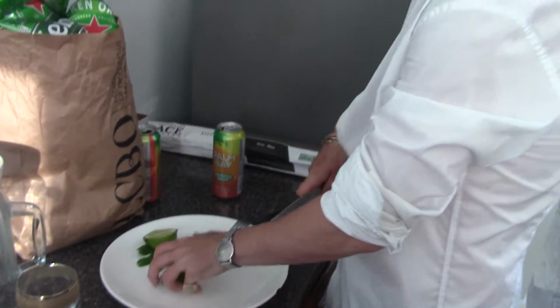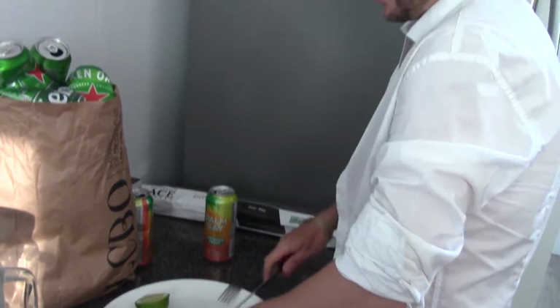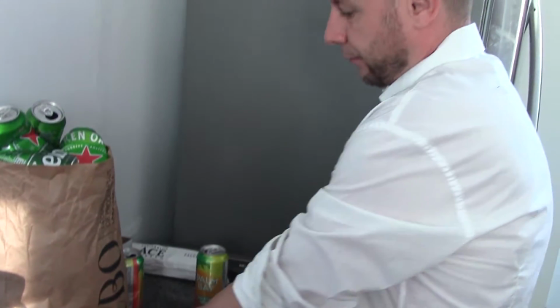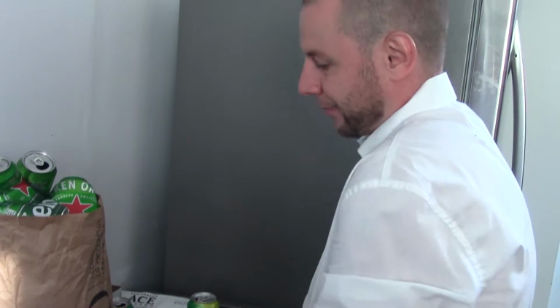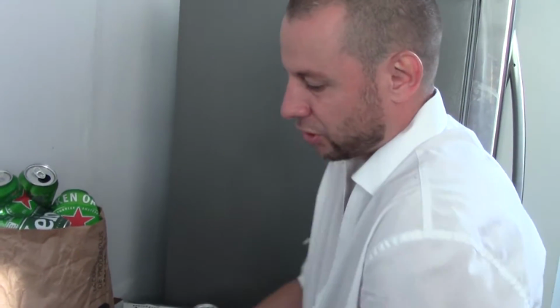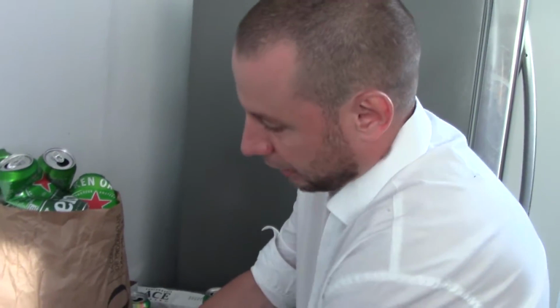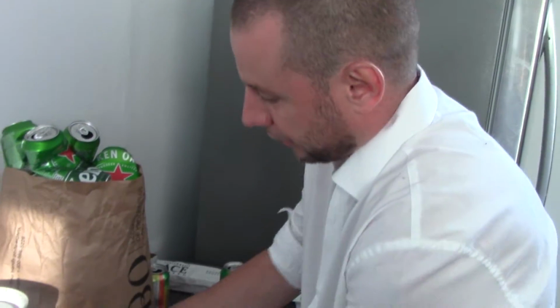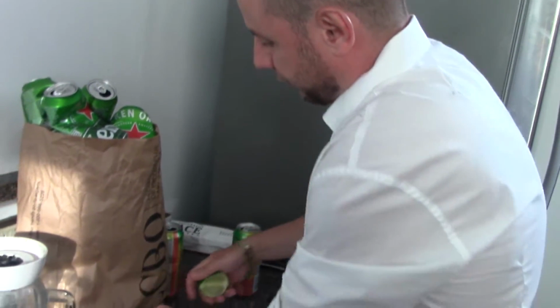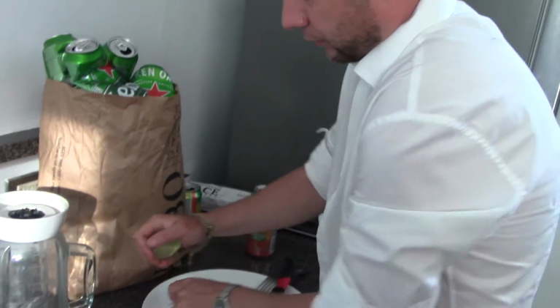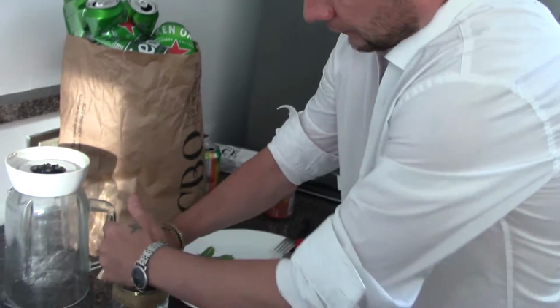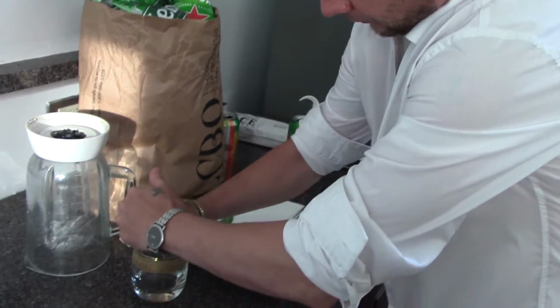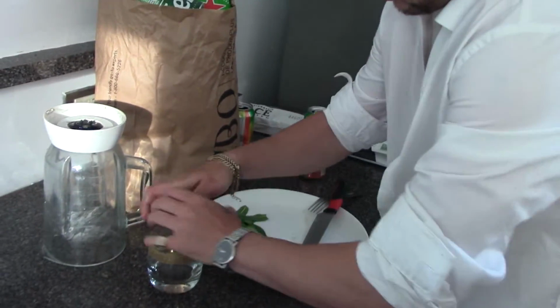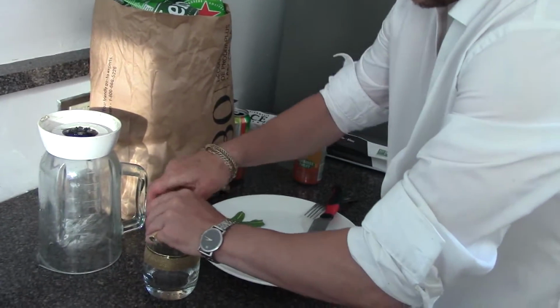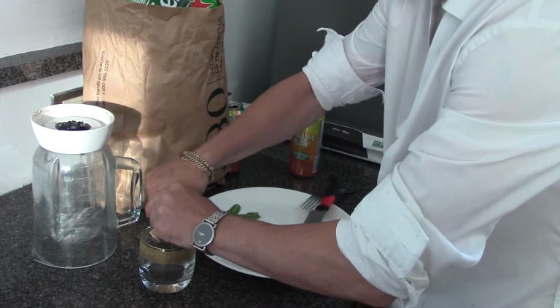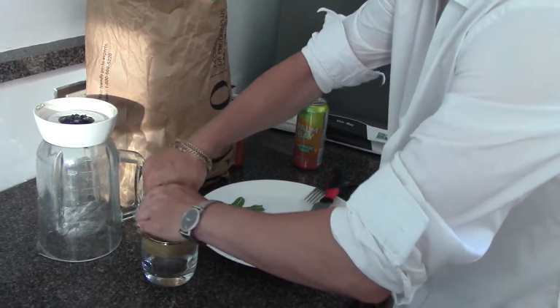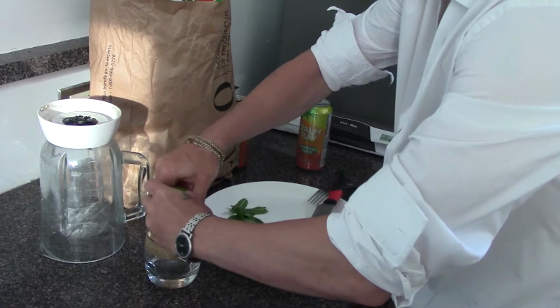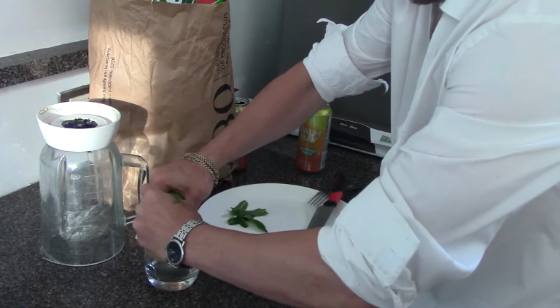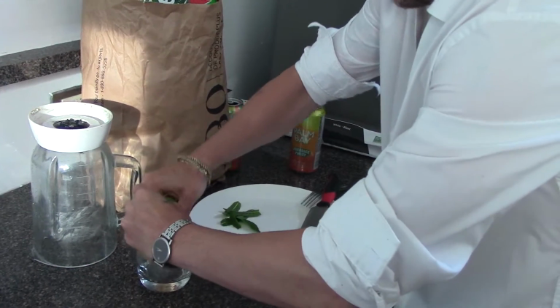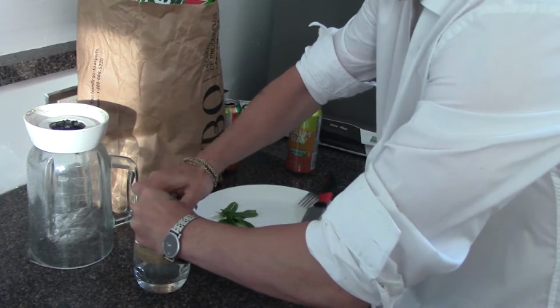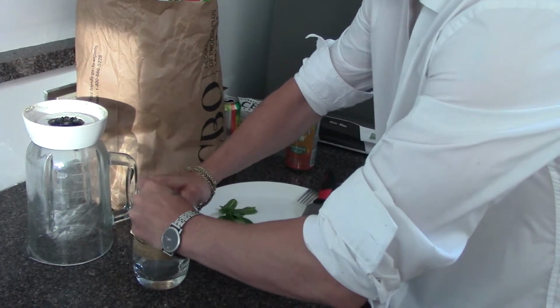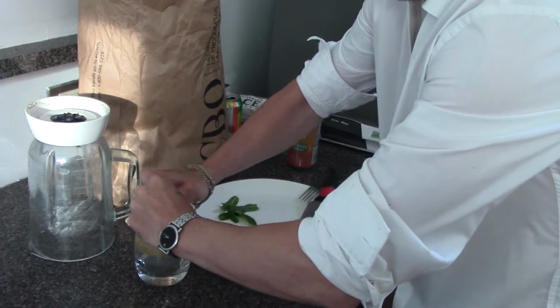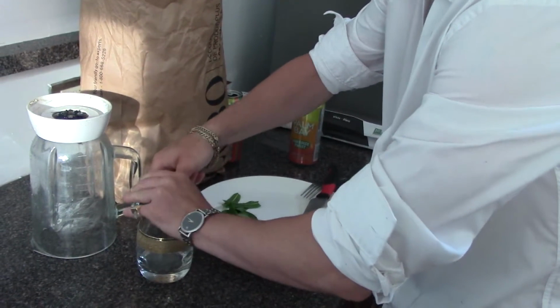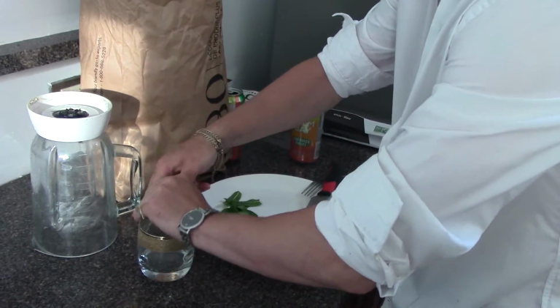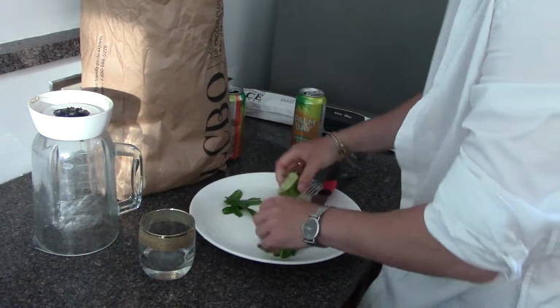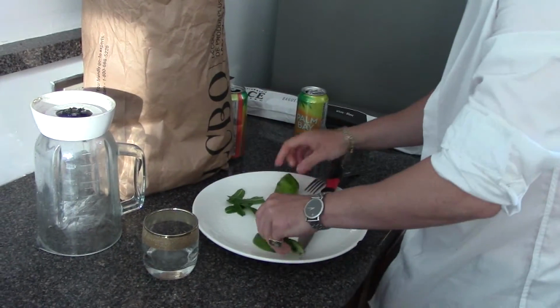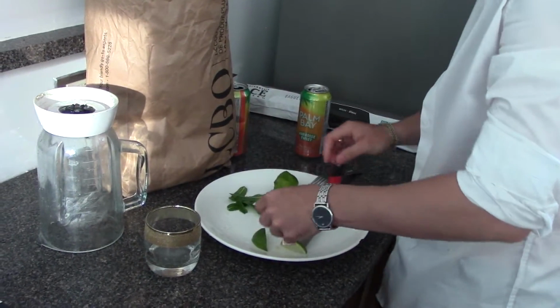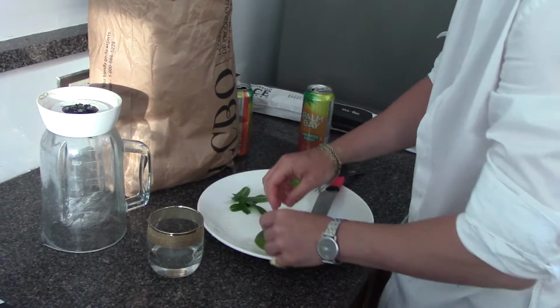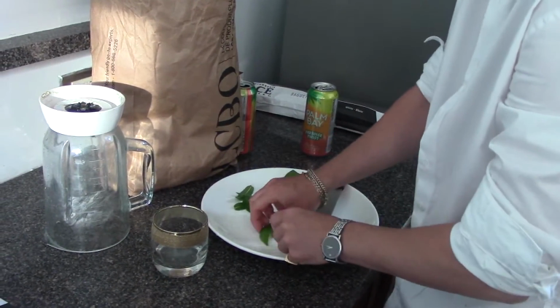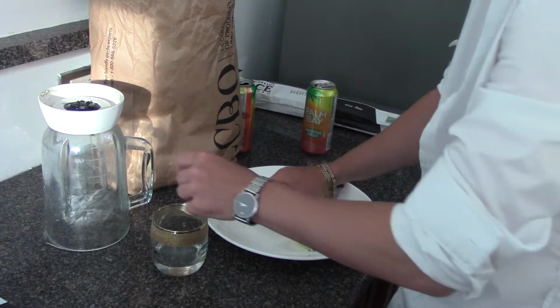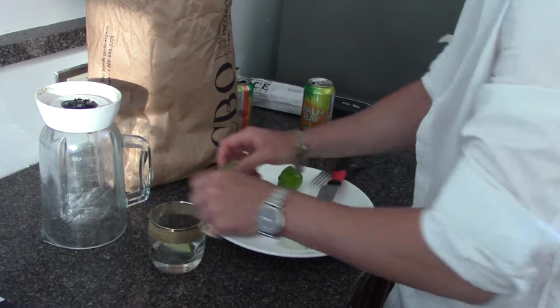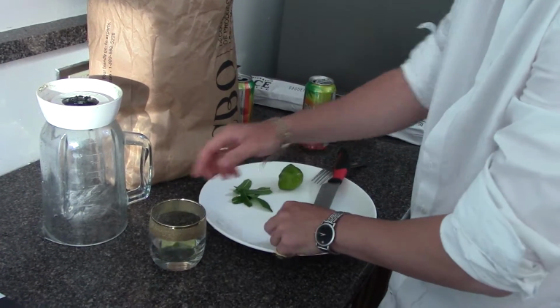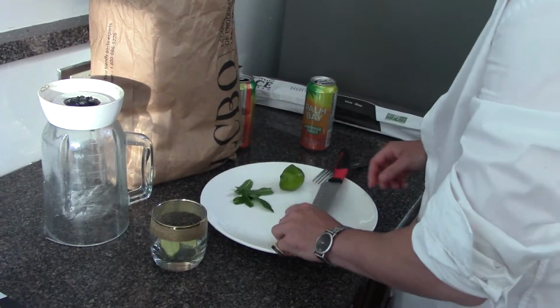I'm going to throw these in full. I'm going to squeeze half of it in there first. Get a nice lime, or a bunch — you don't have to use the whole half. That's a good amount. Throw some in there like that.